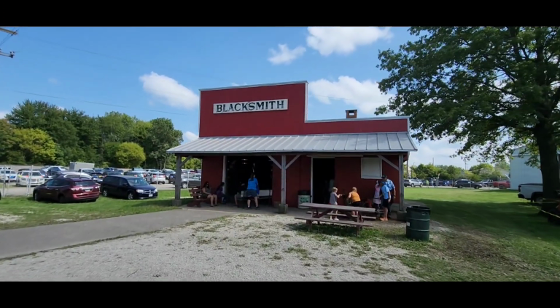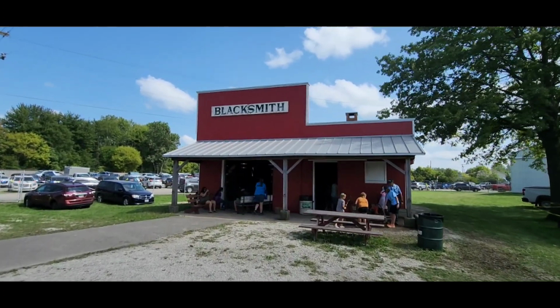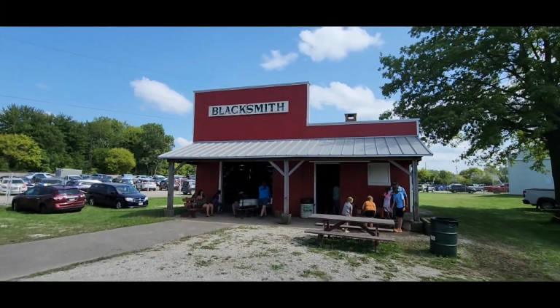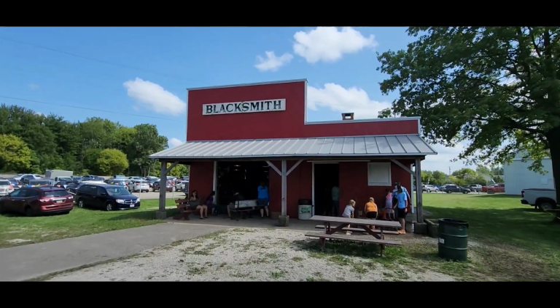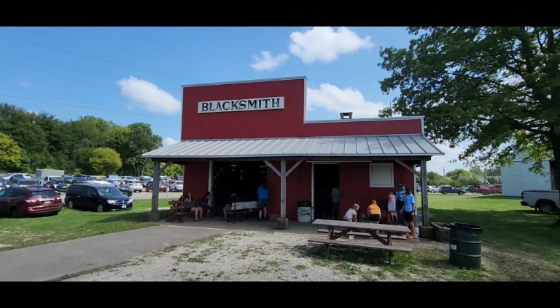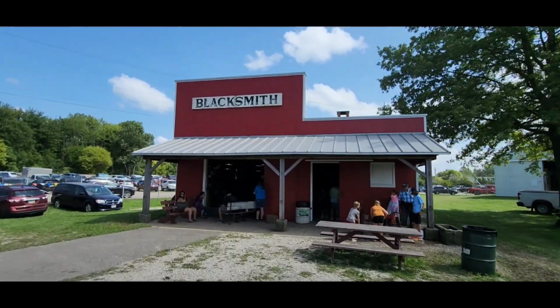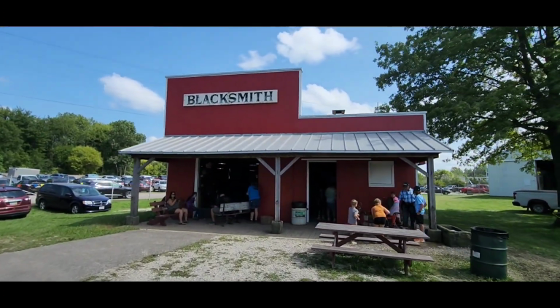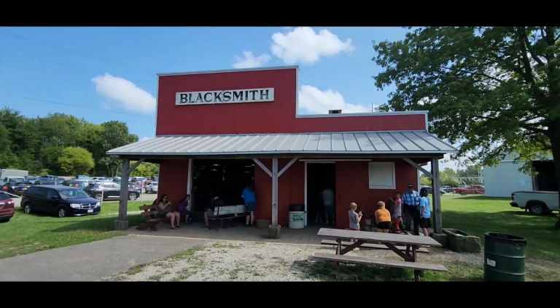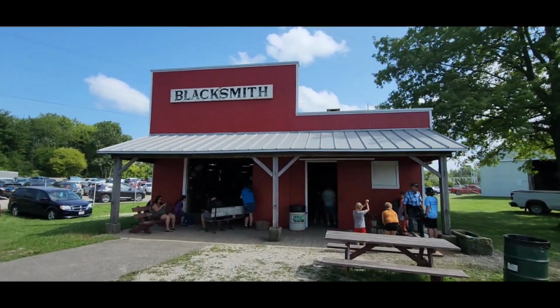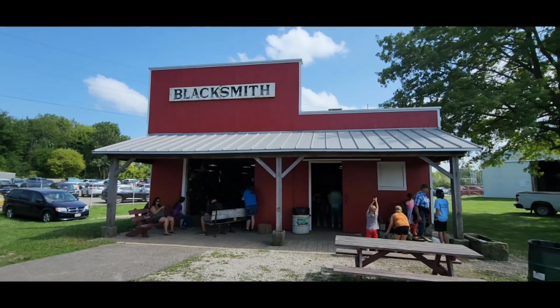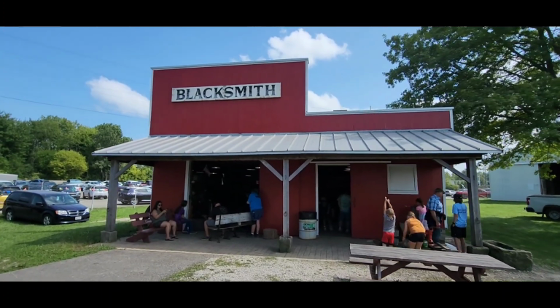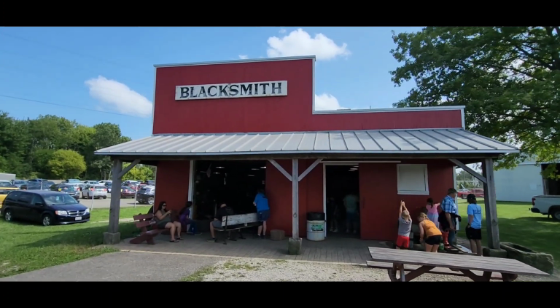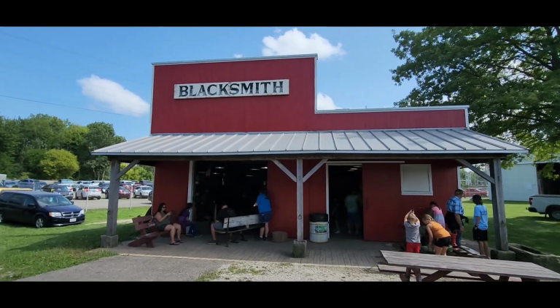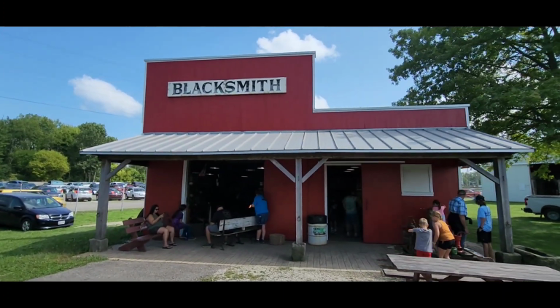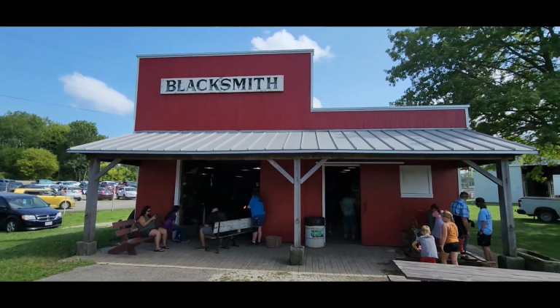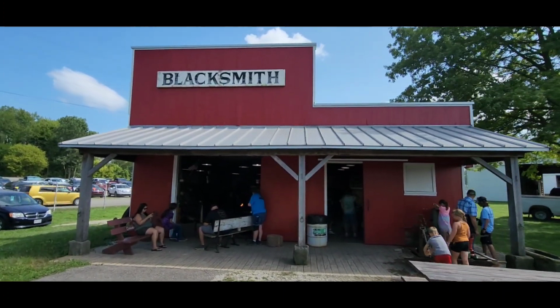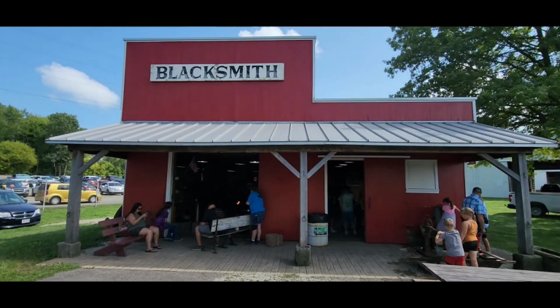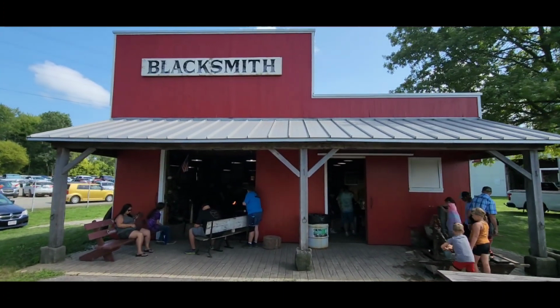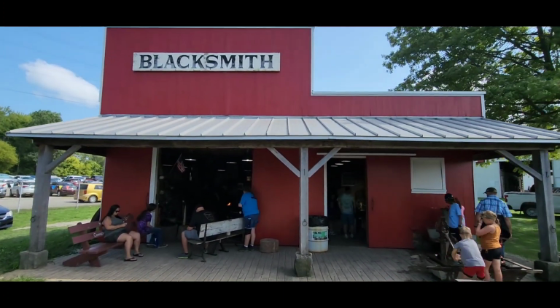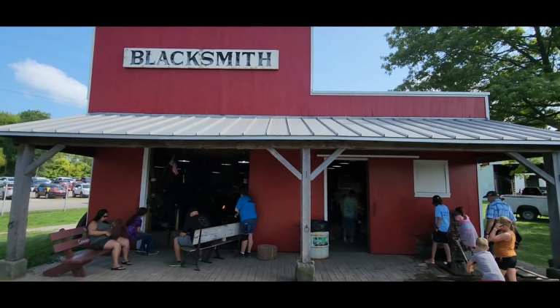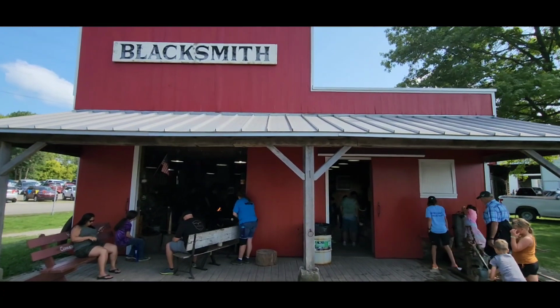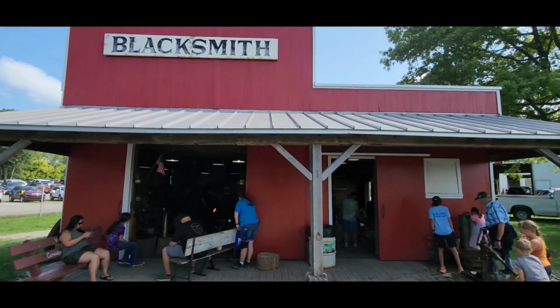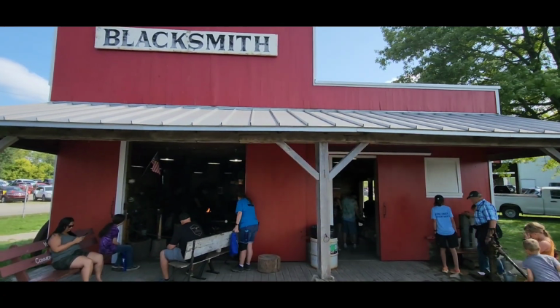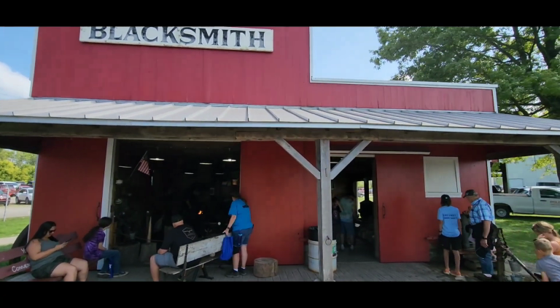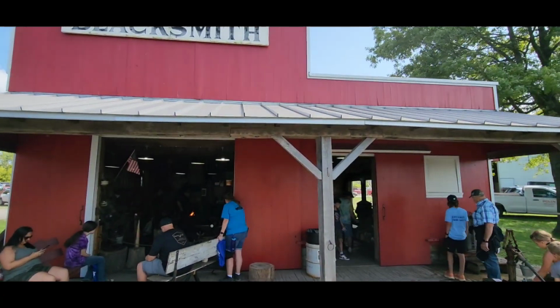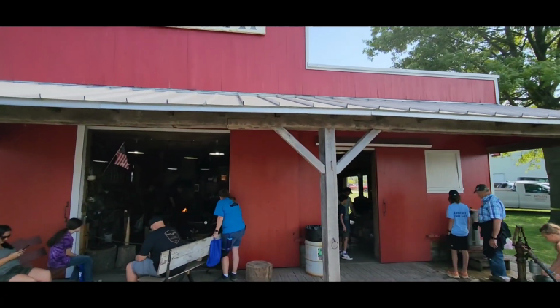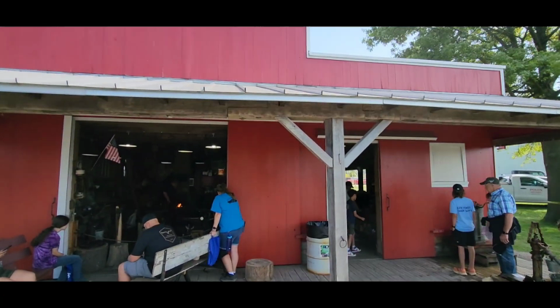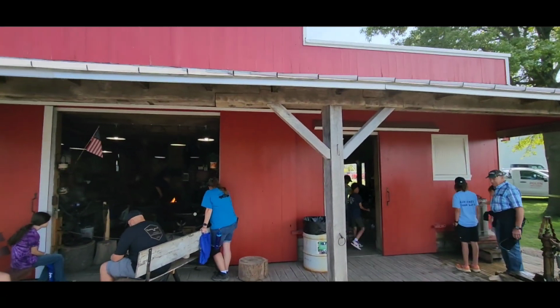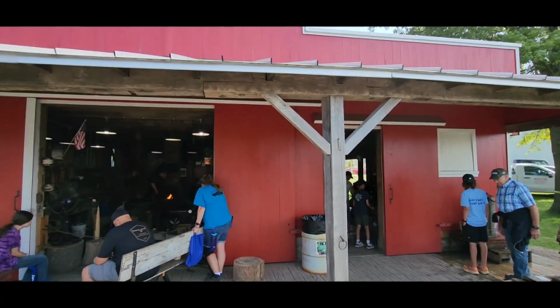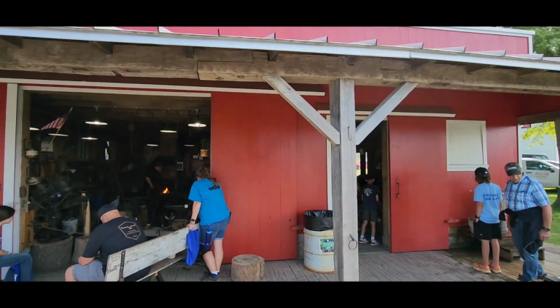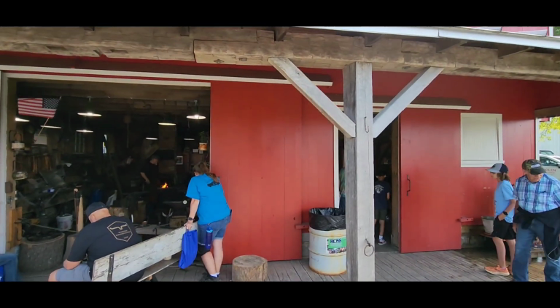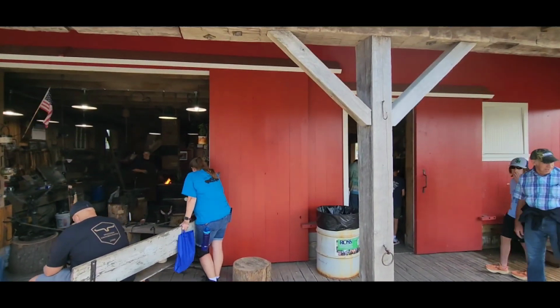Hey, welcome back everybody. Still here at the Grand County Fair. Going to take you to the blacksmith shop over by the antique tractors and do a quick walk through to show you what's going on inside here.